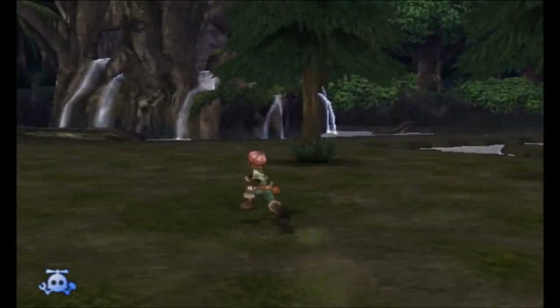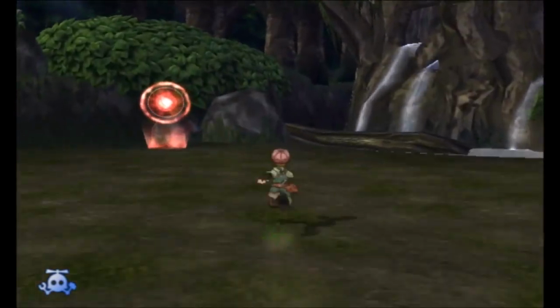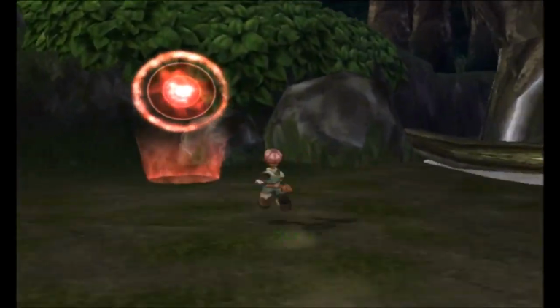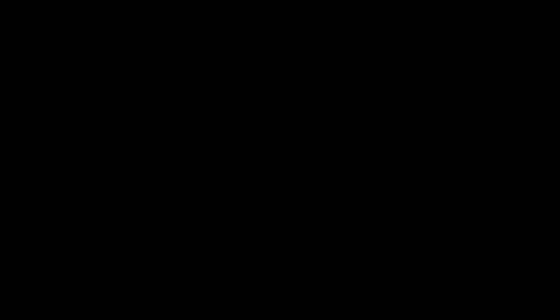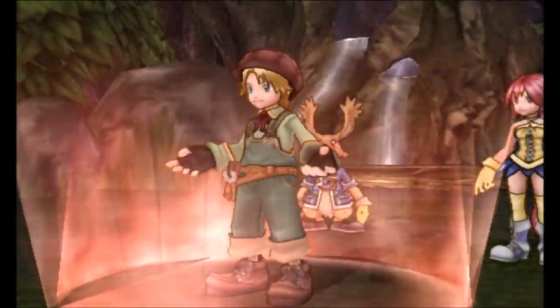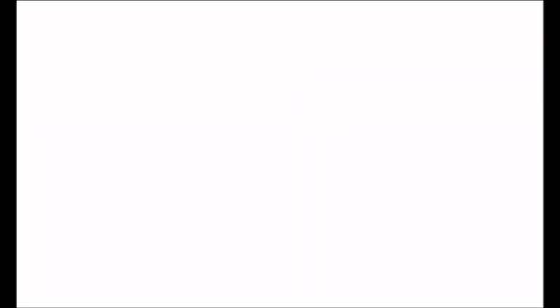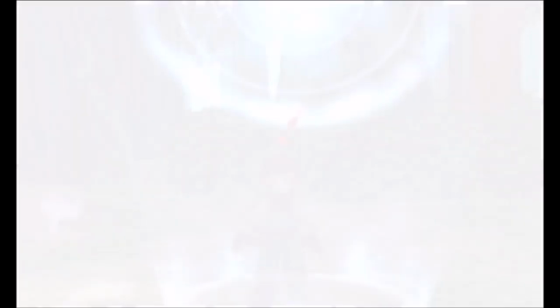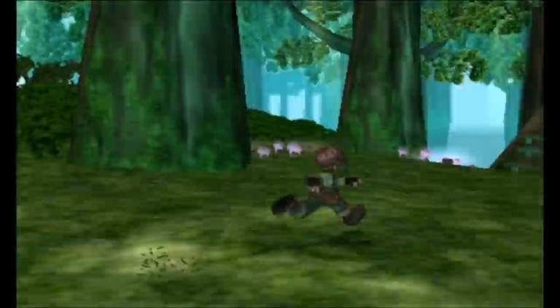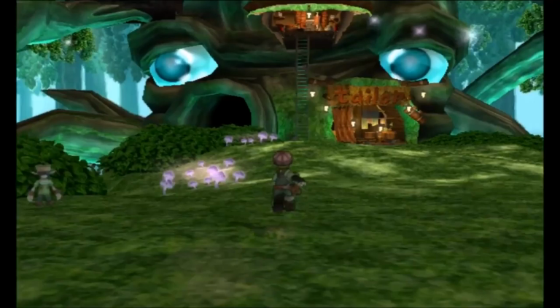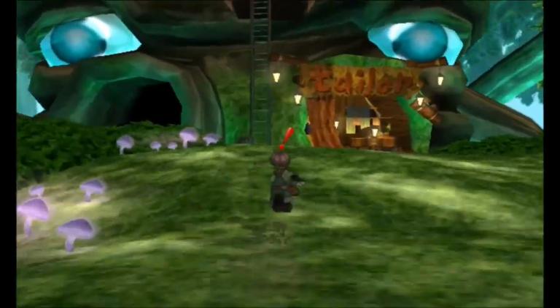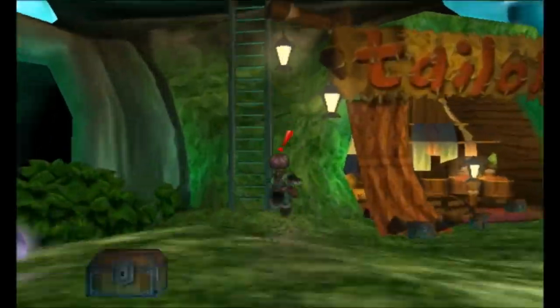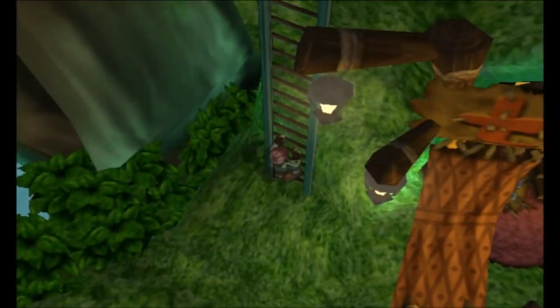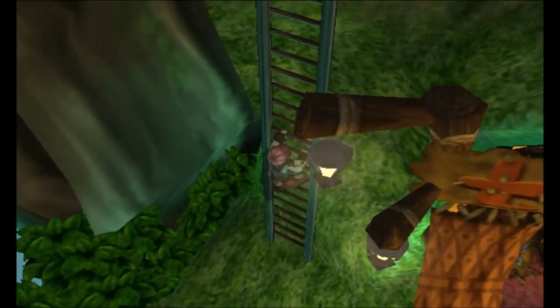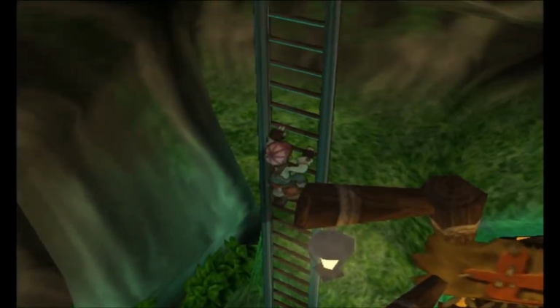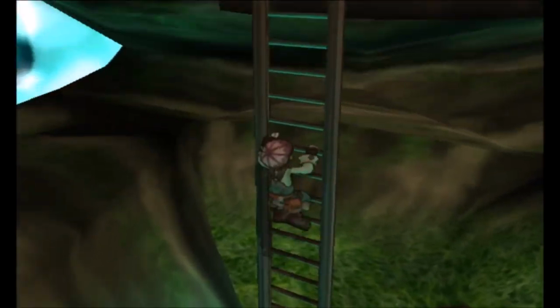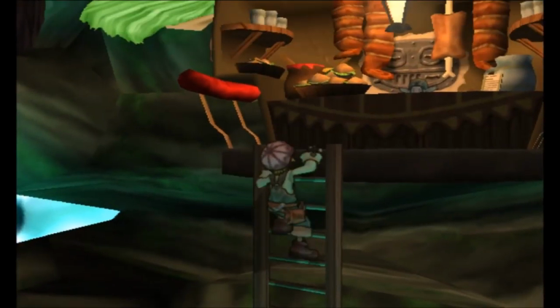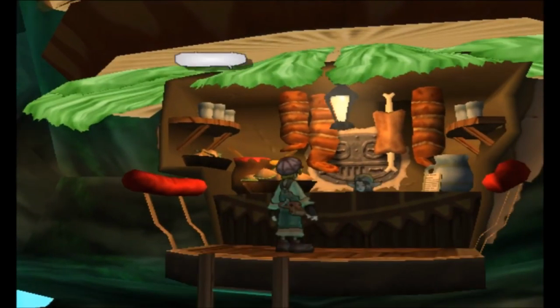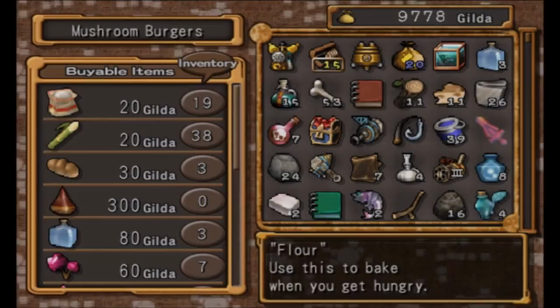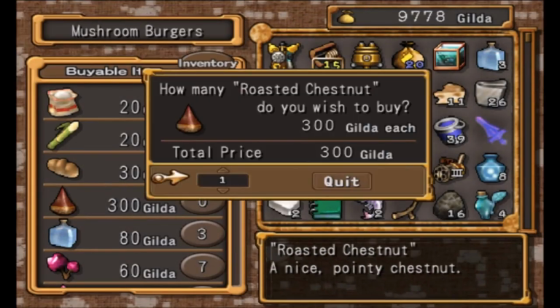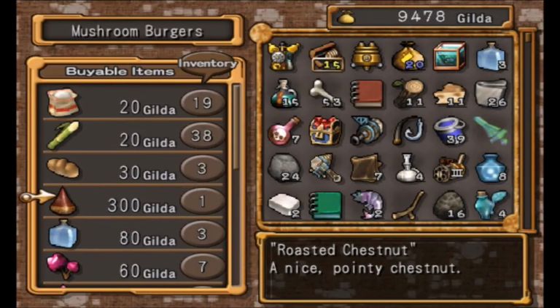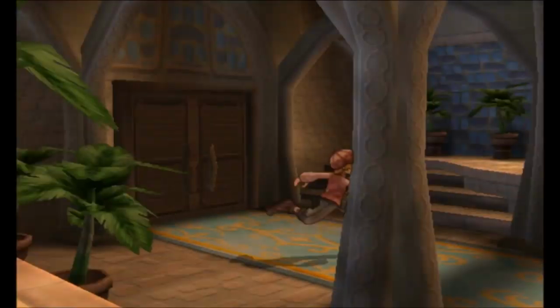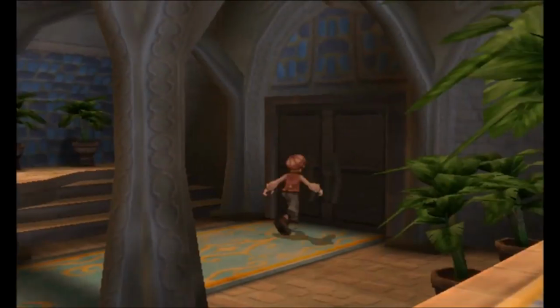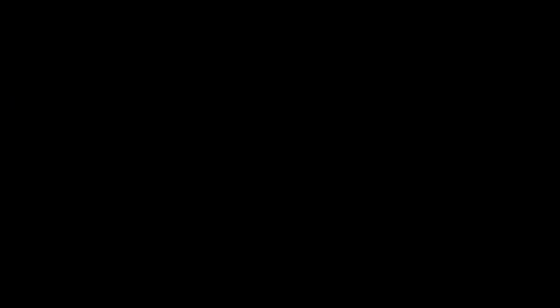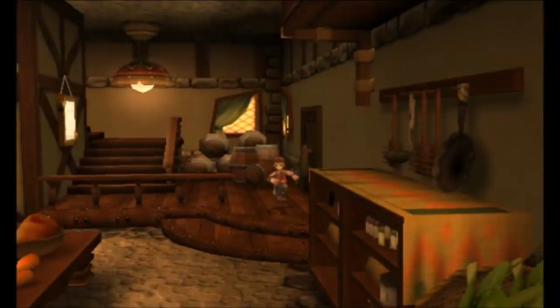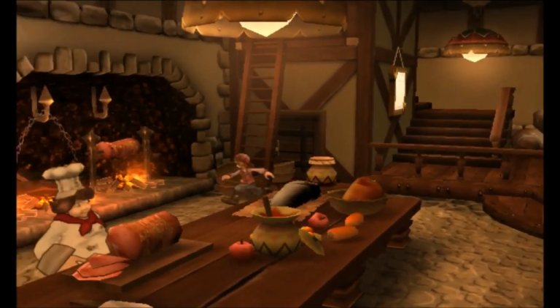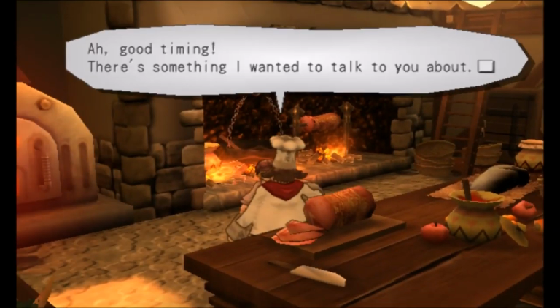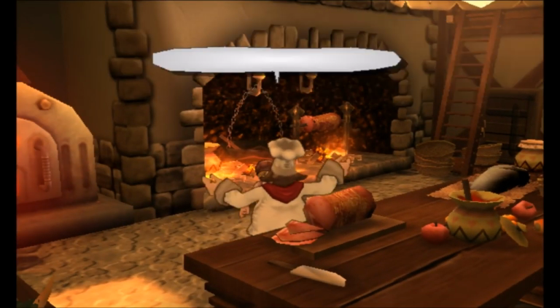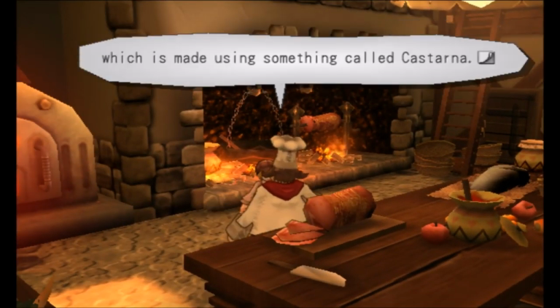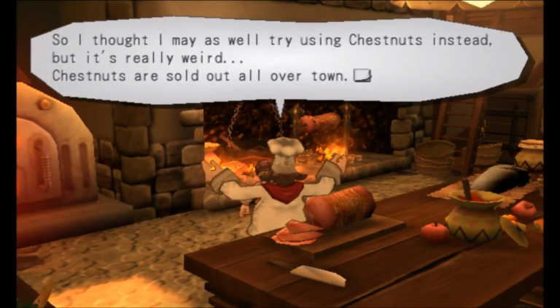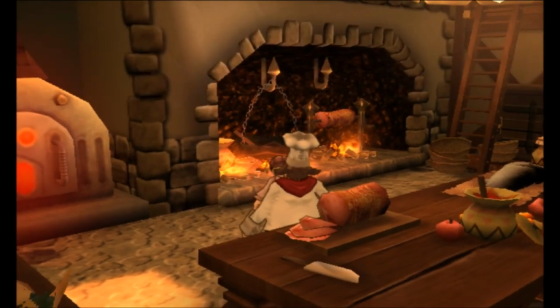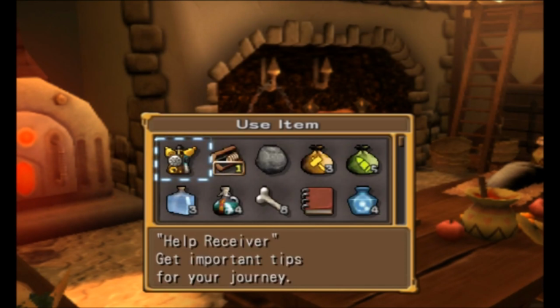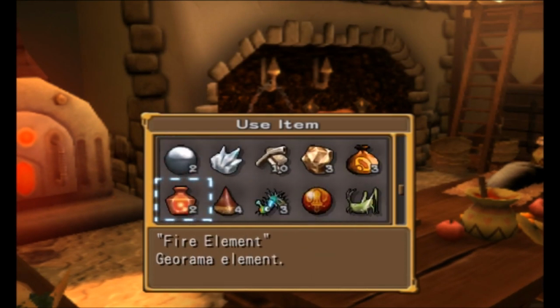Ferdinand can be found inside Max's mansion at the kitchen. In order to recruit him, you will need to give him a roasted chestnut. Roasted chestnuts can be found inside a Treasure Chest at Rainbow Butterfly Wood or can be bought in the food shop at Jurak Mall.